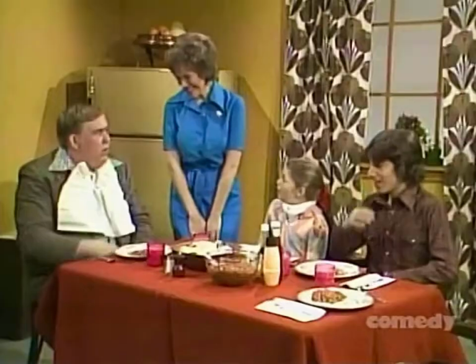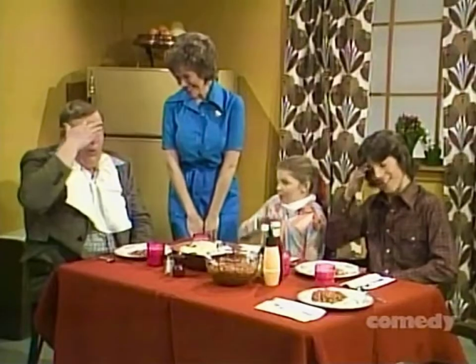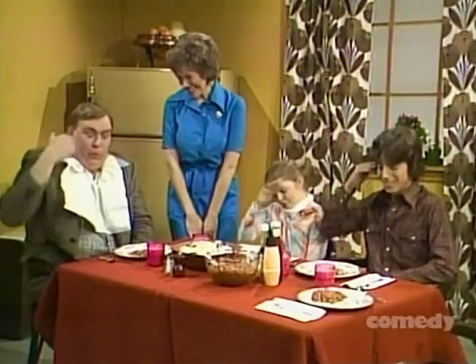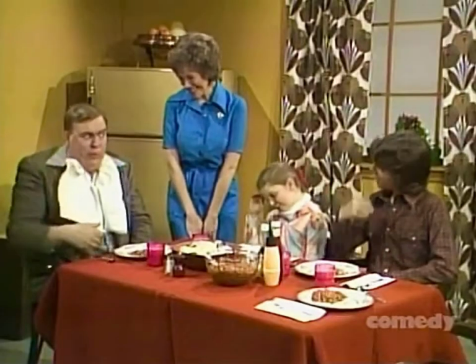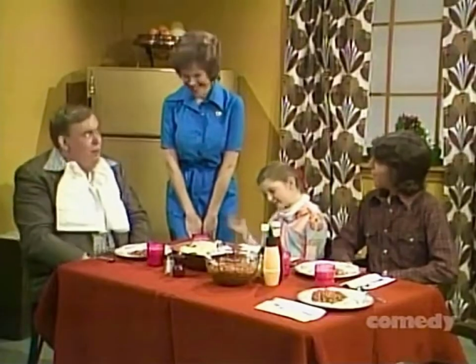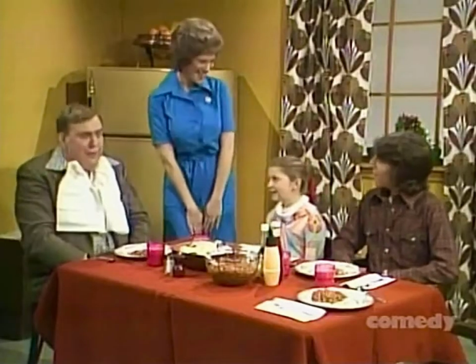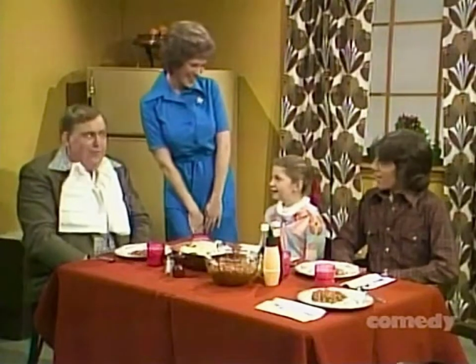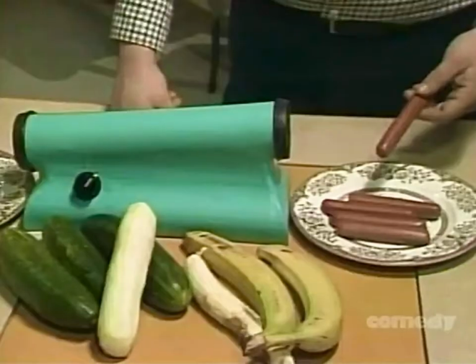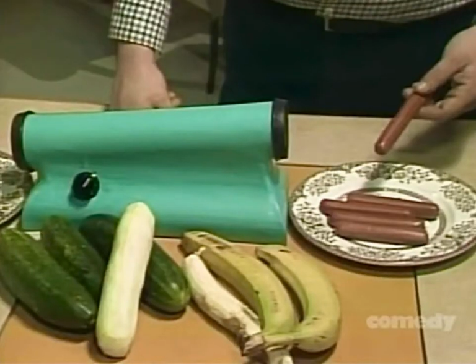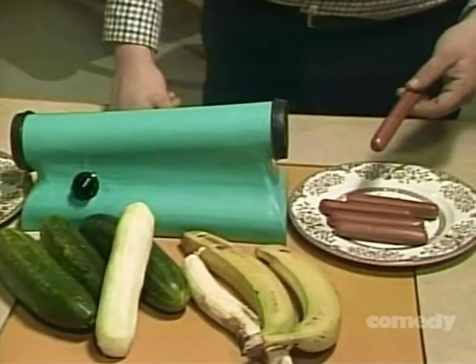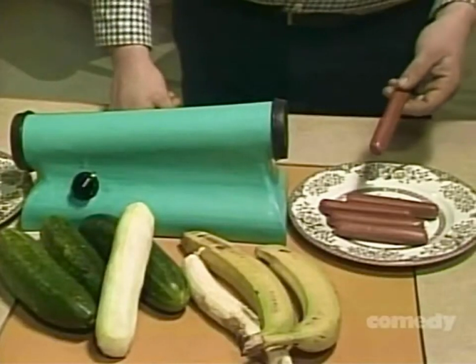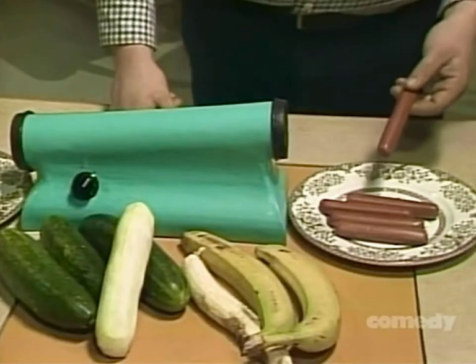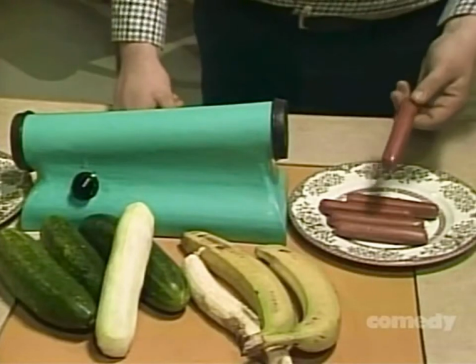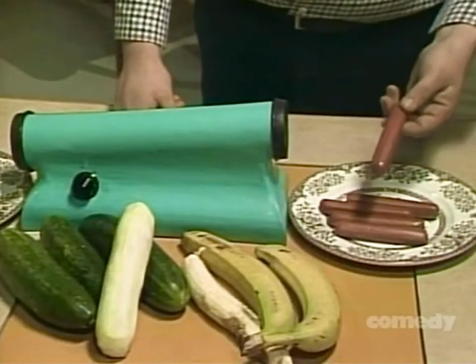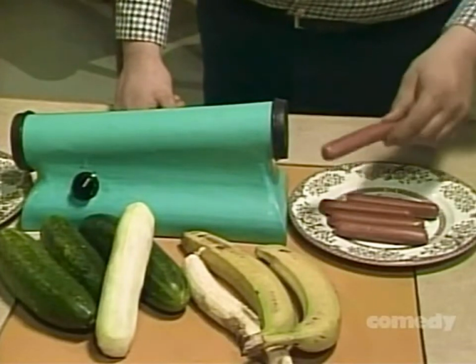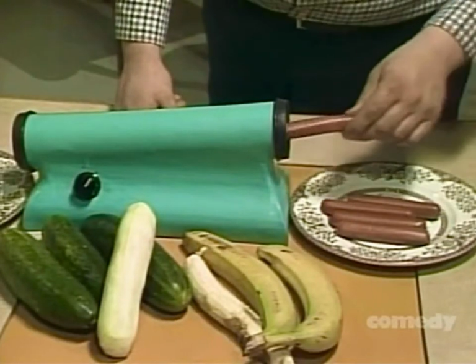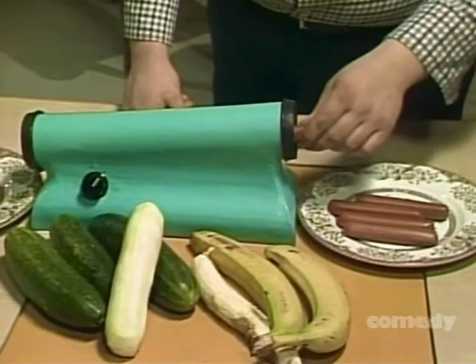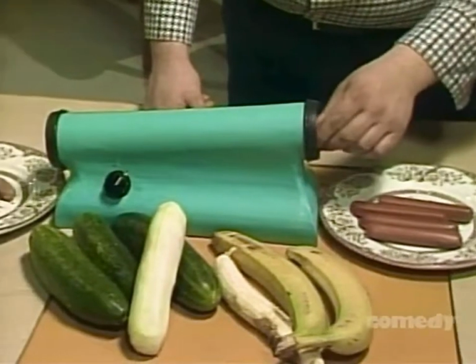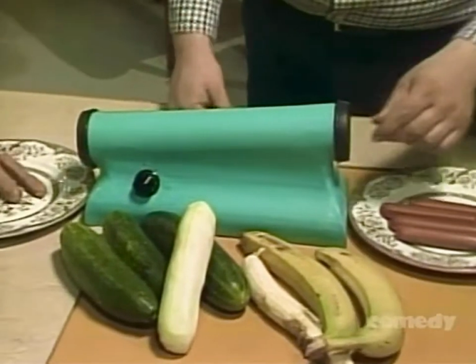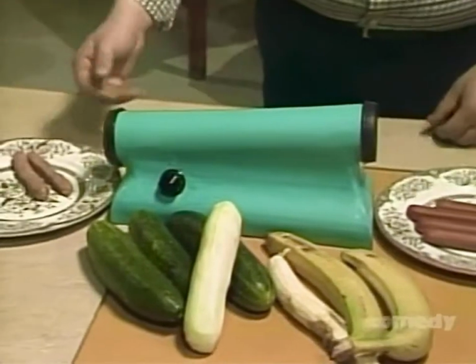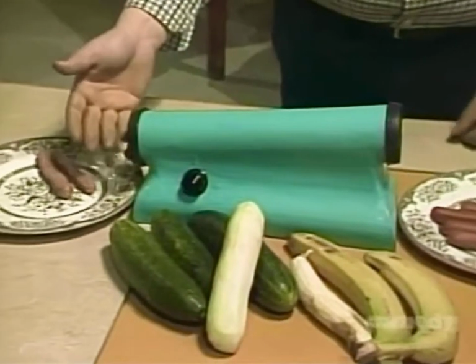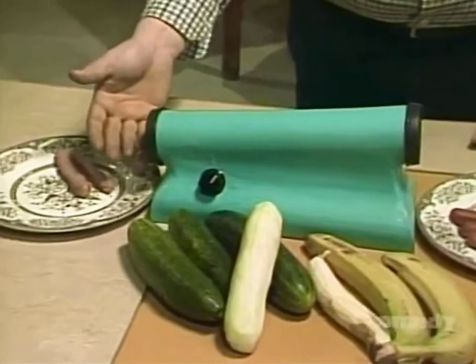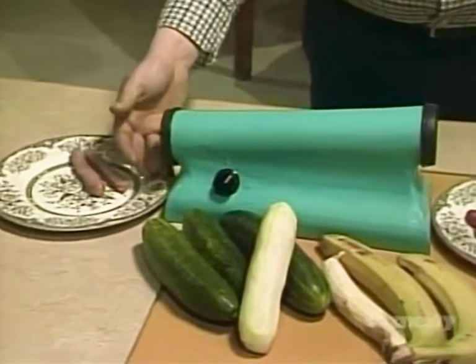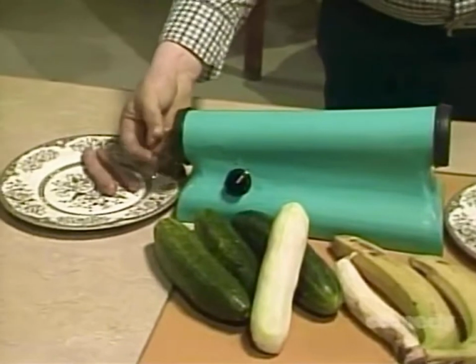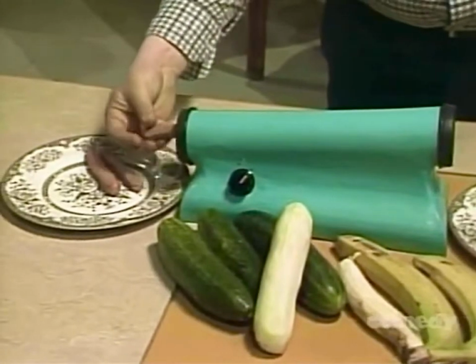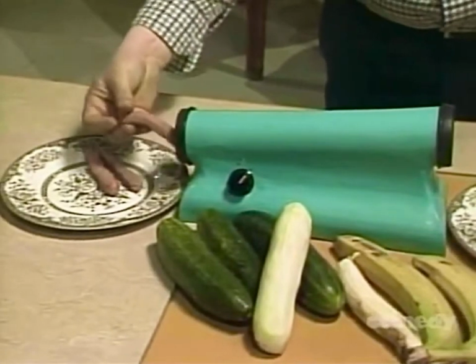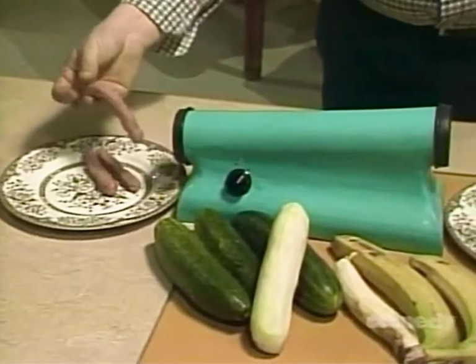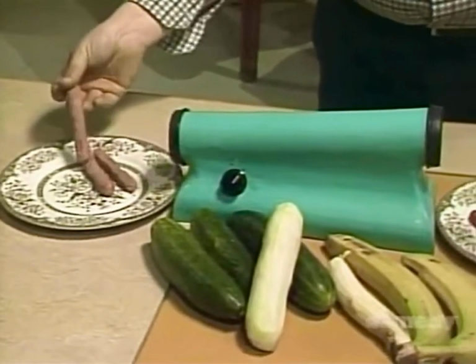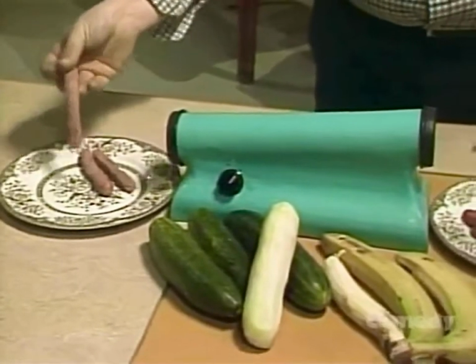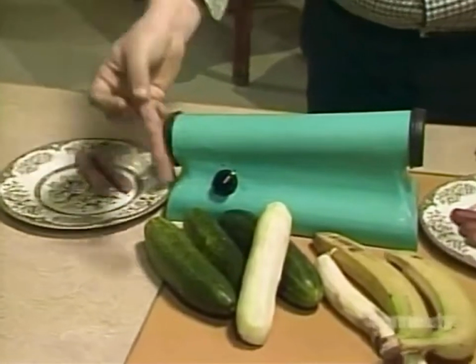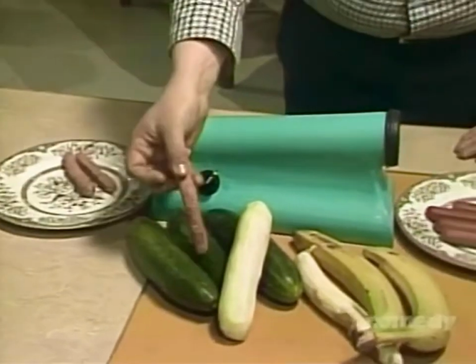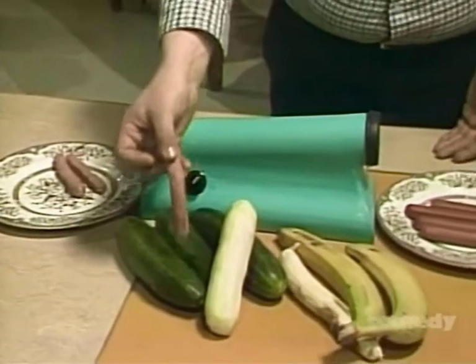Yes, some people claim that wiener's nutrition is all in the skin. But try living off the skin for a week and you'll see why you need the Ronco Wiener Skinner. It removes unsightly skin that covers most wieners in seconds. Automatically. Just pop the wiener into the Ronco Wiener Skinner and you'll get a perfect skinless wiener every time.